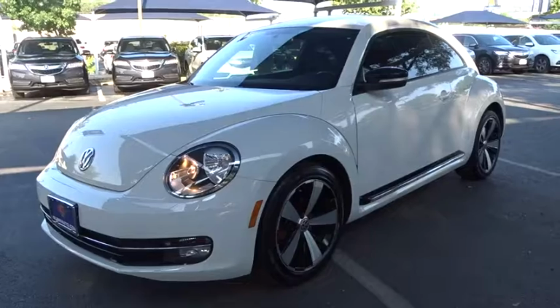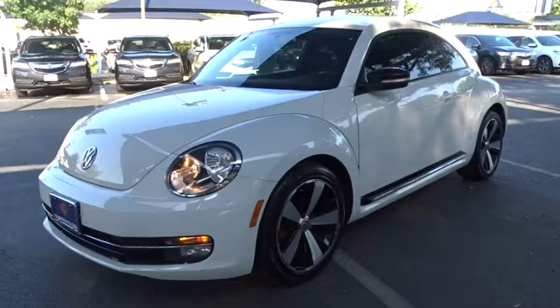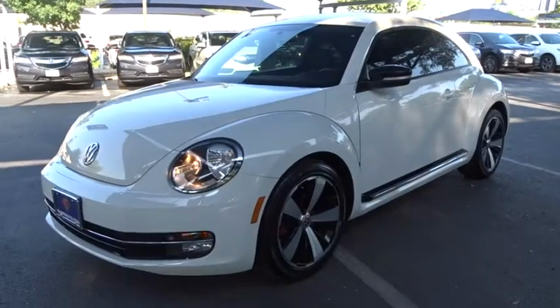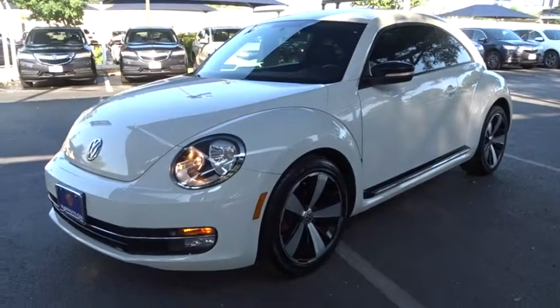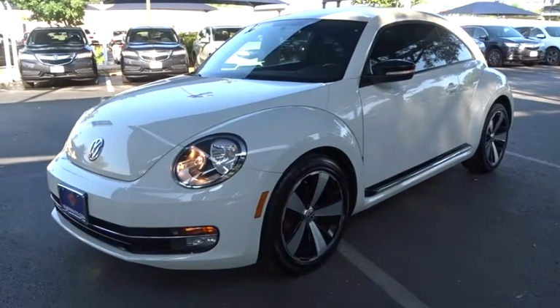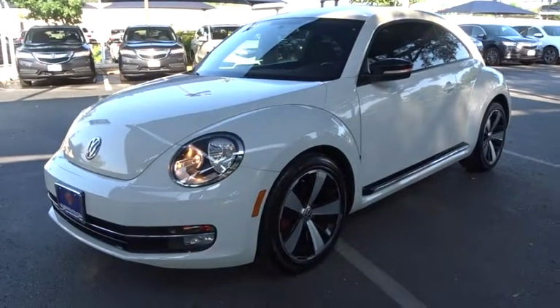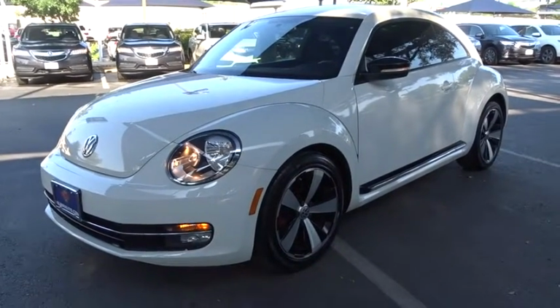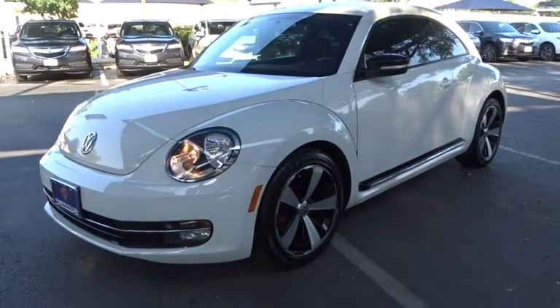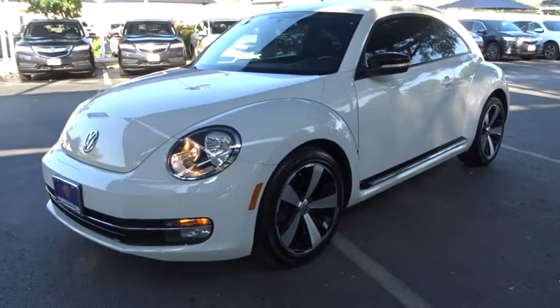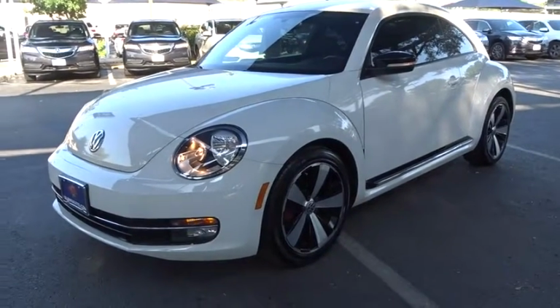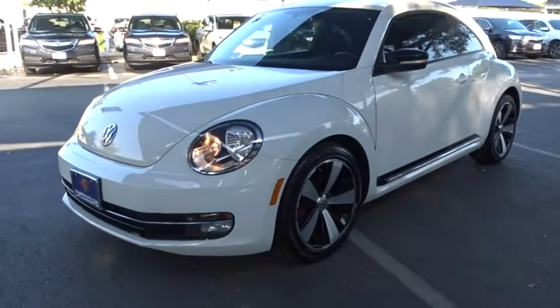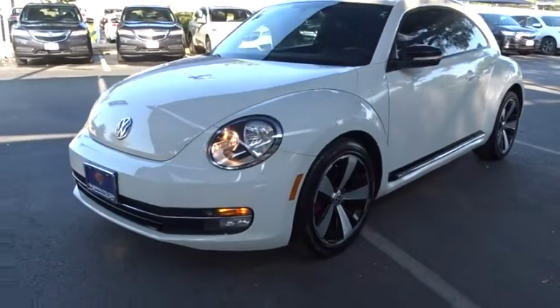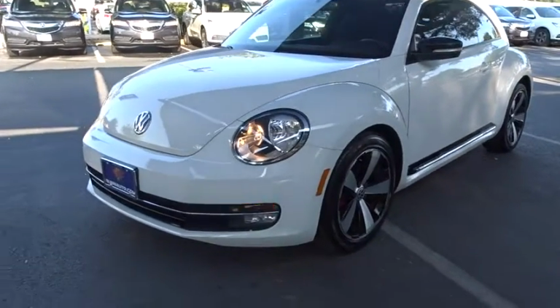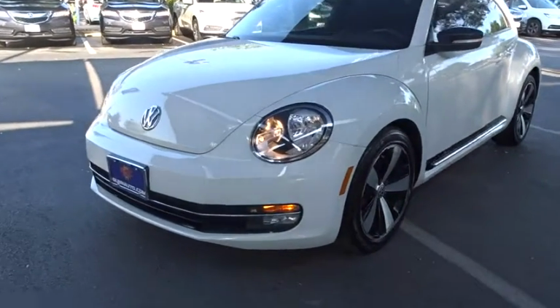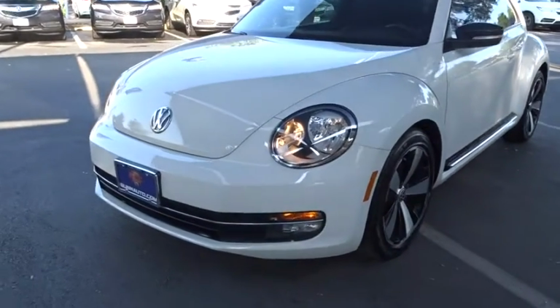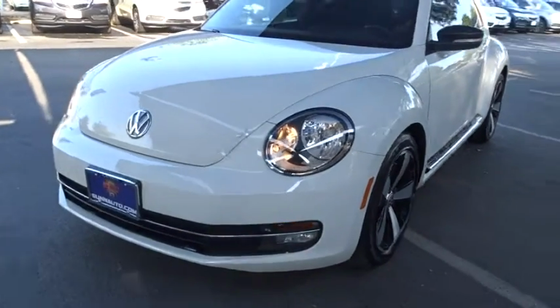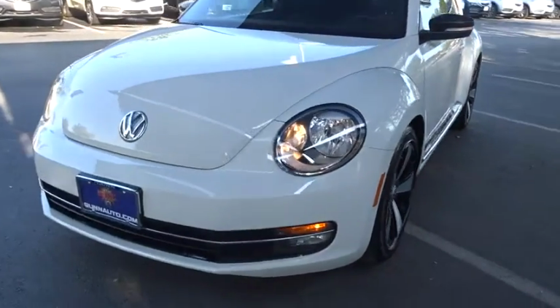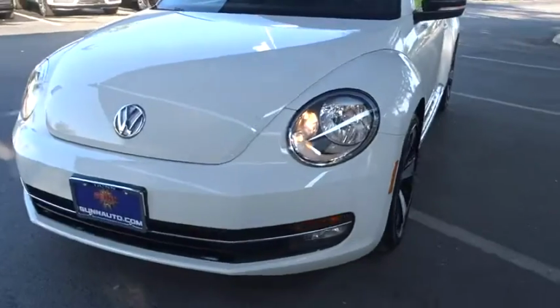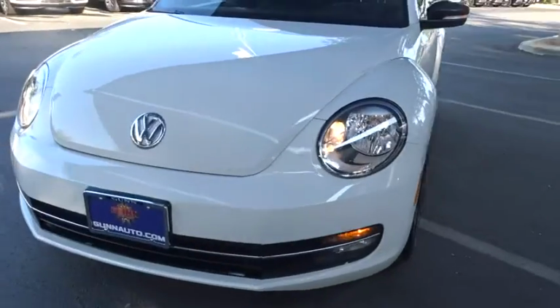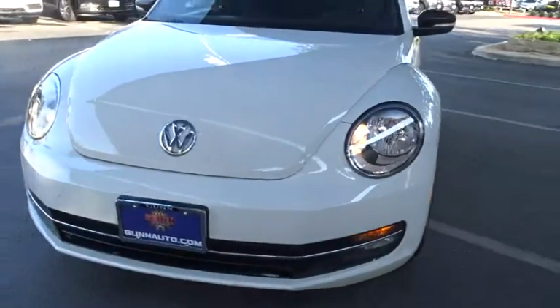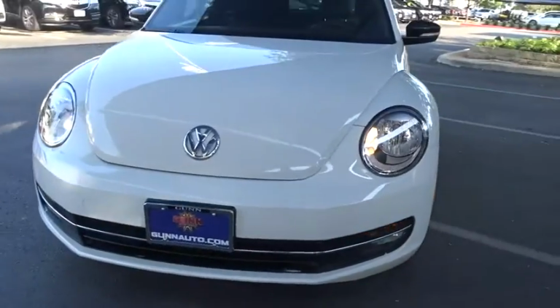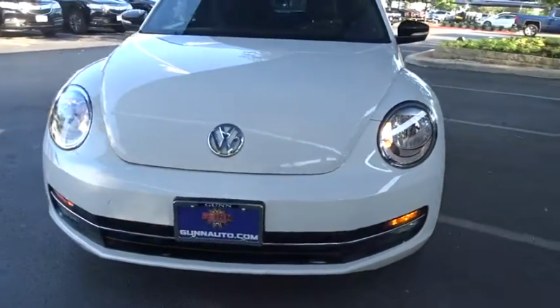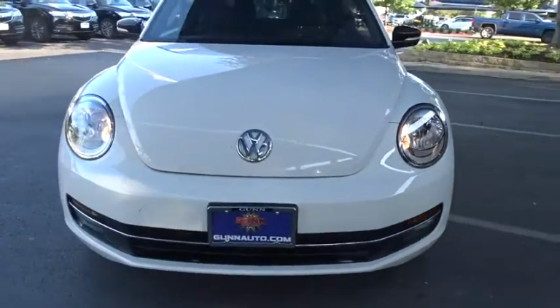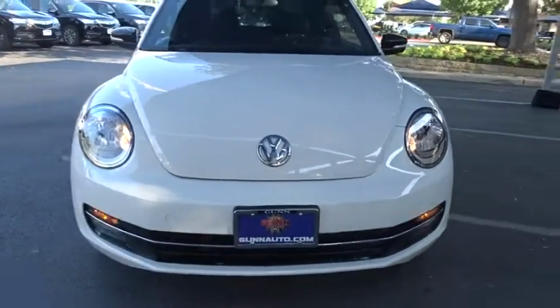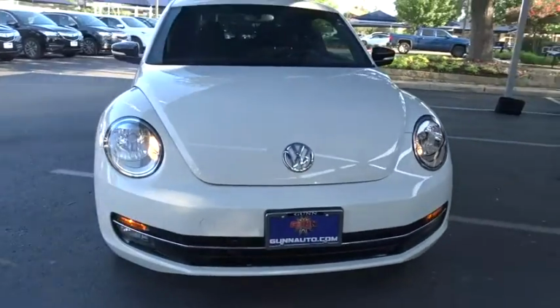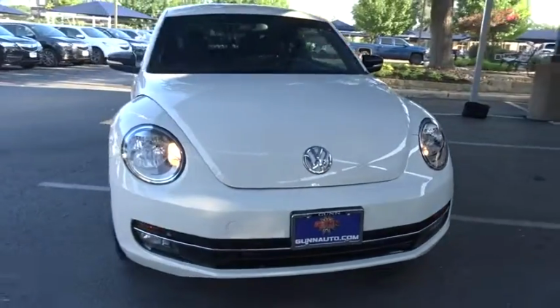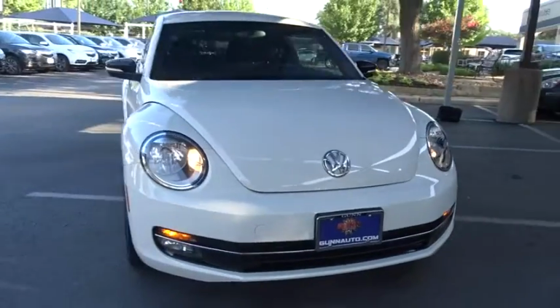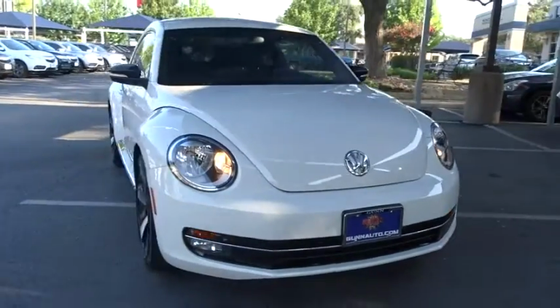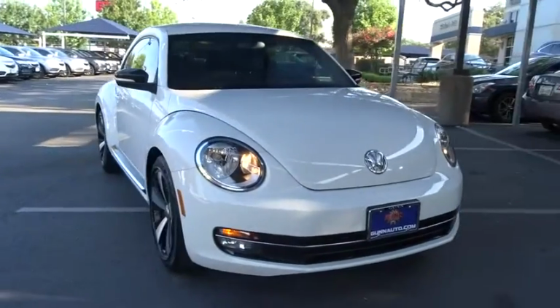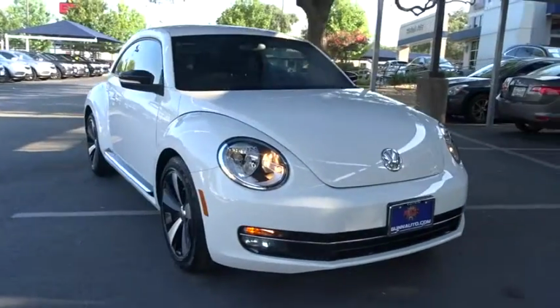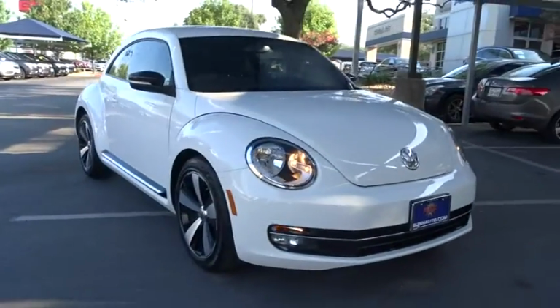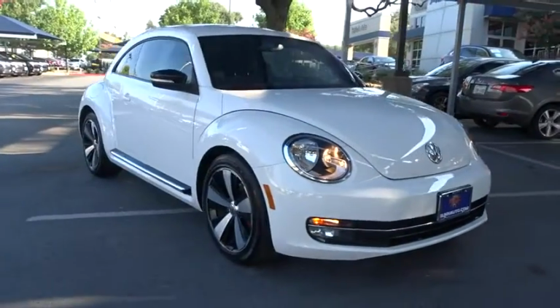The 2012 Volkswagen Beetle Sport. The VW Beetle rekindled the magic of its legendary namesake and became a ray of sunshine in an all too serious car market.